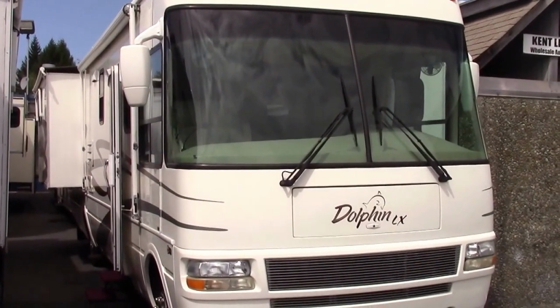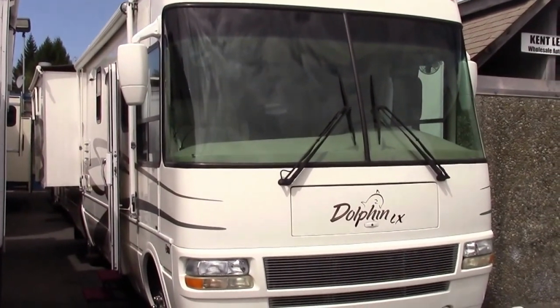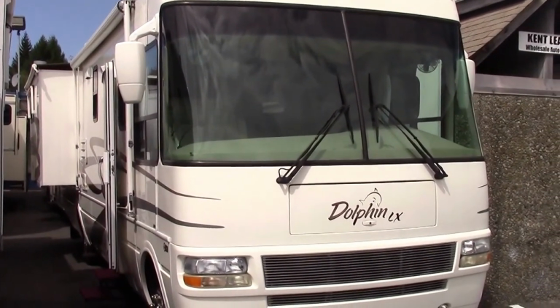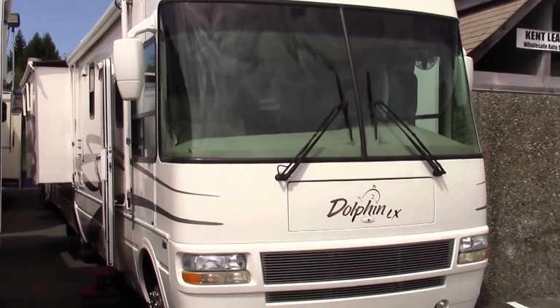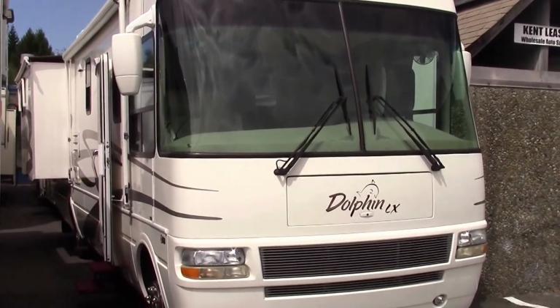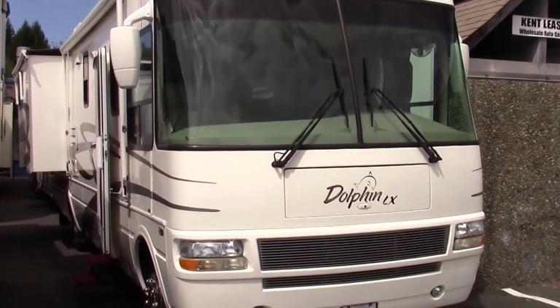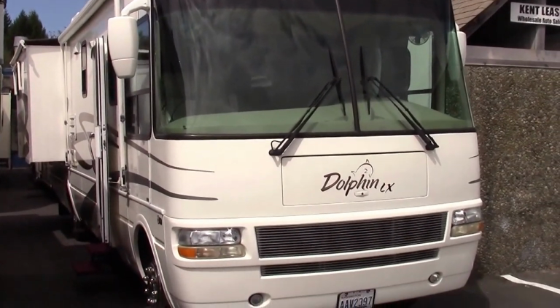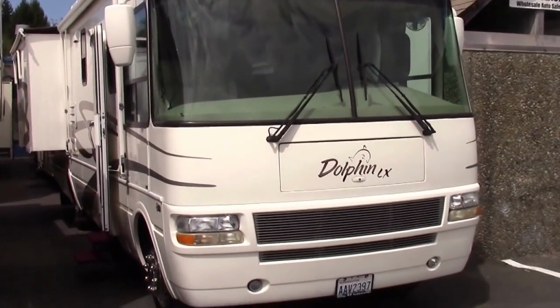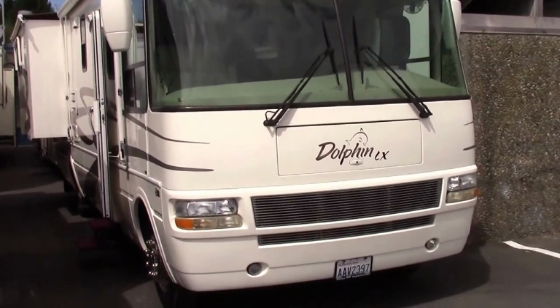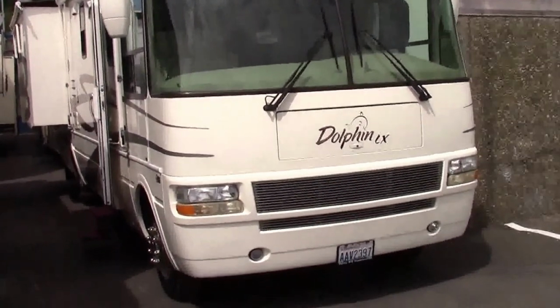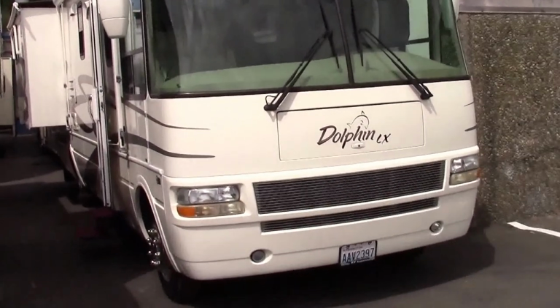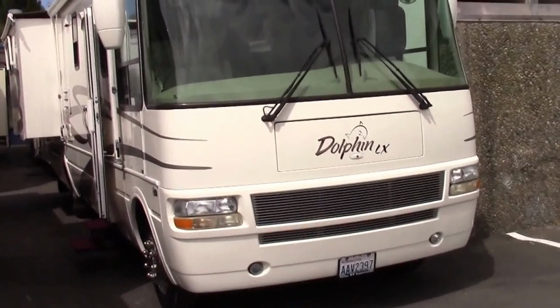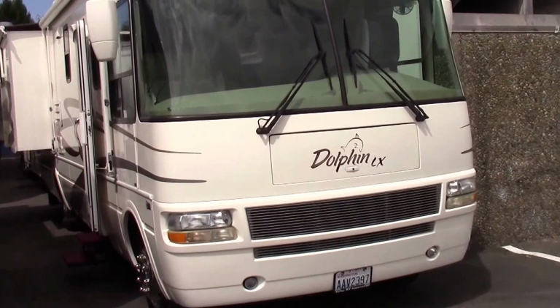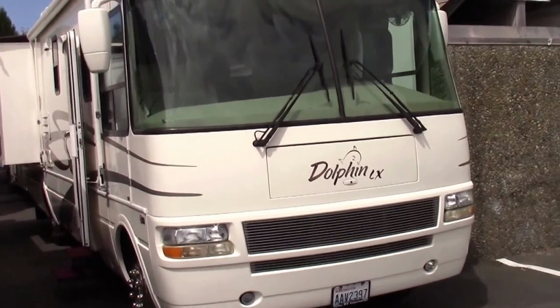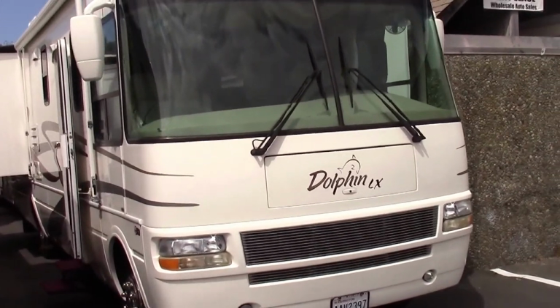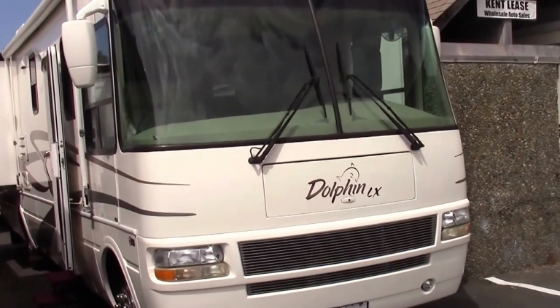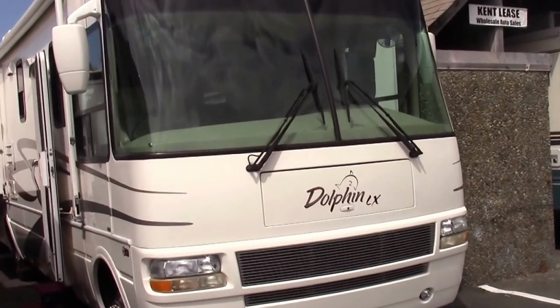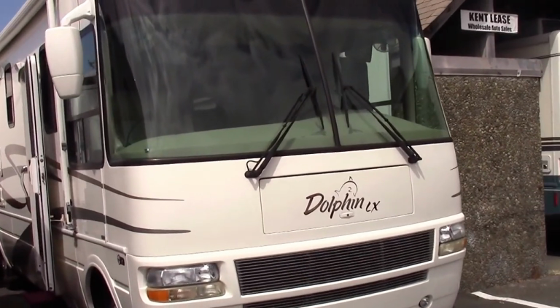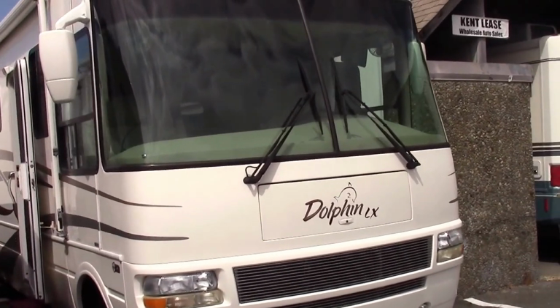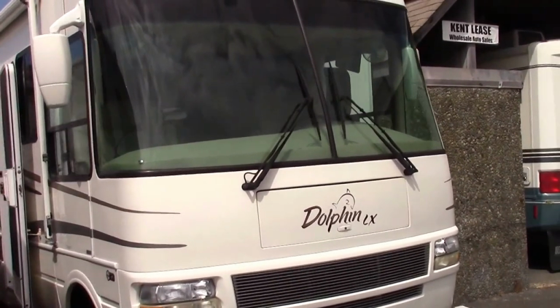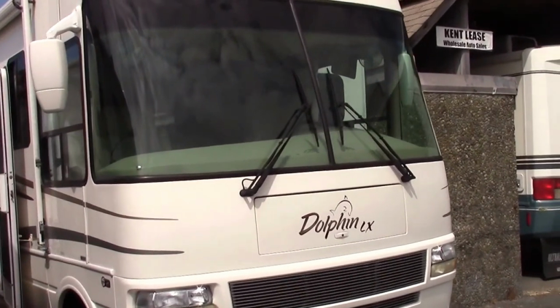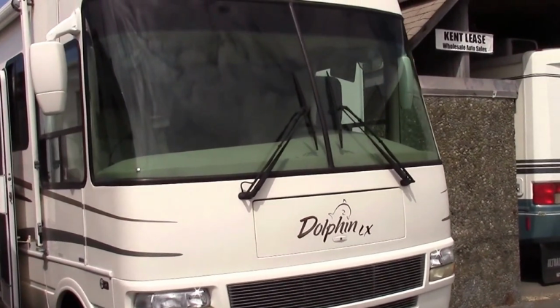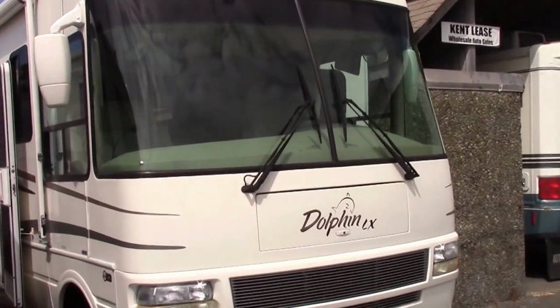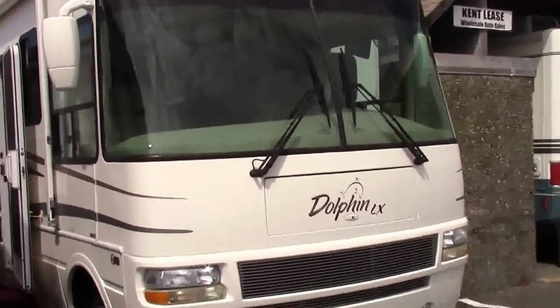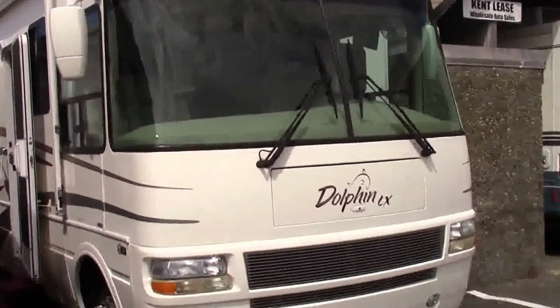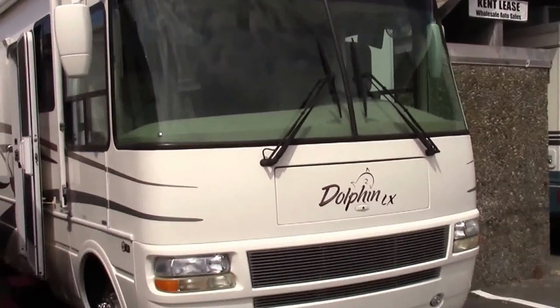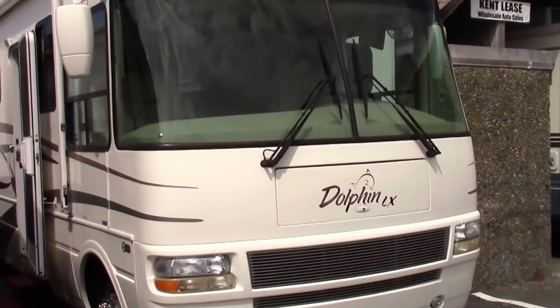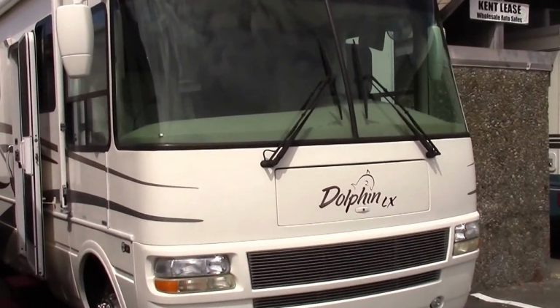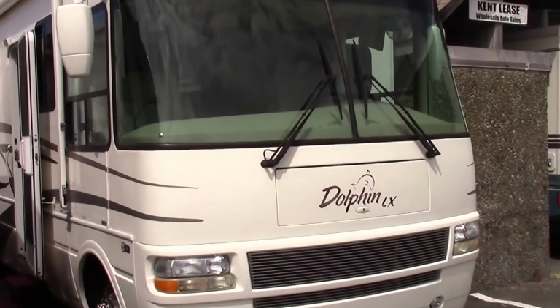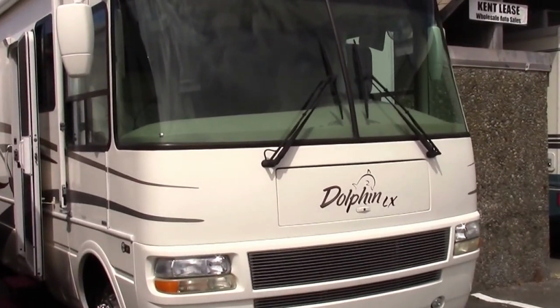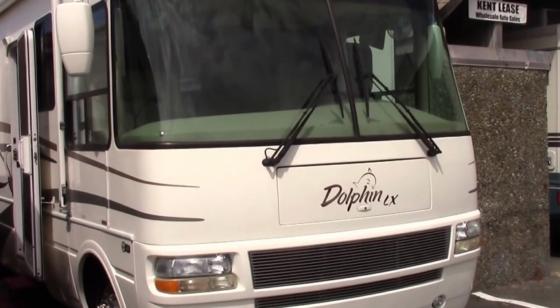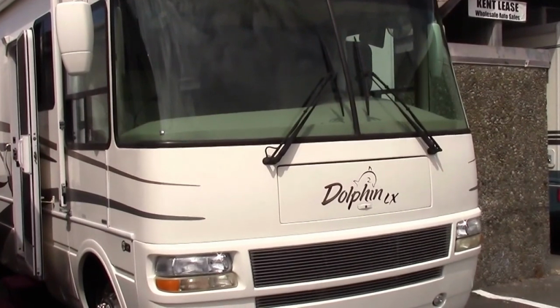Hi, my name is Randy Hipple here with Valley RV Supercenter in Kent, Washington. Today I'm going to be talking to you about the 2003 National Dolphin RV we have.